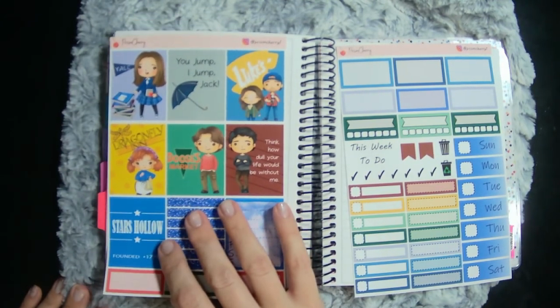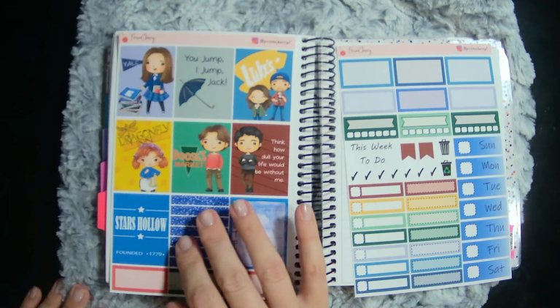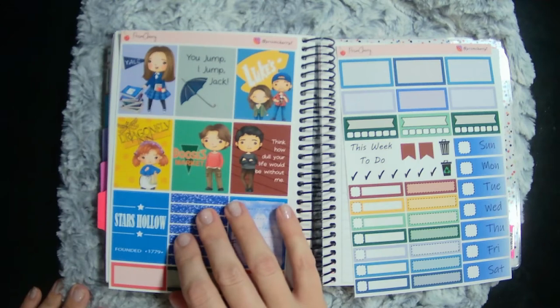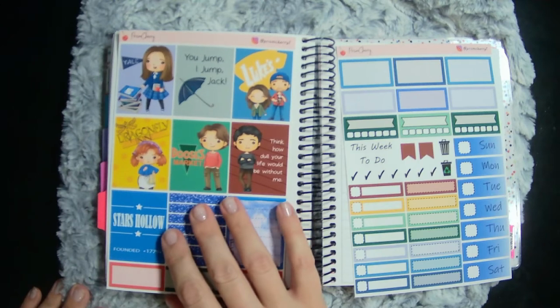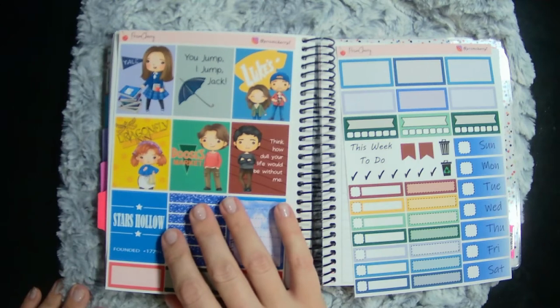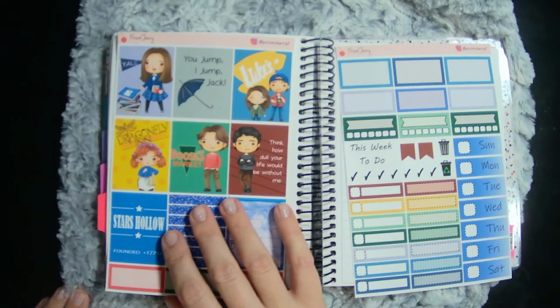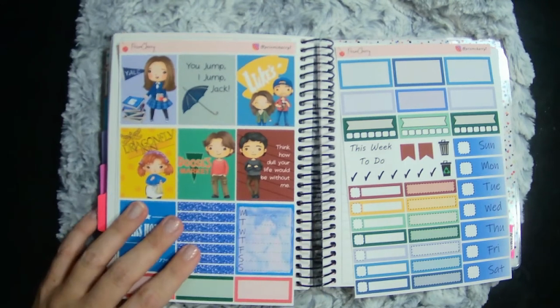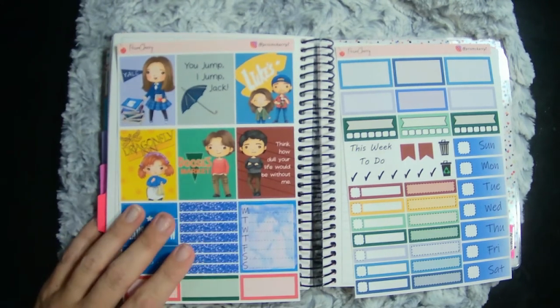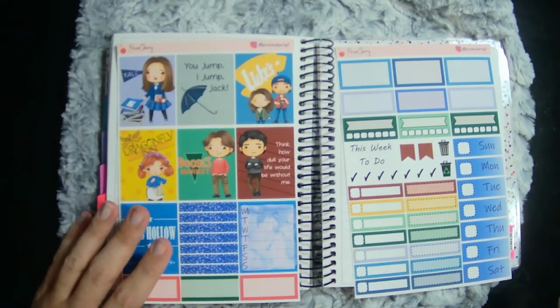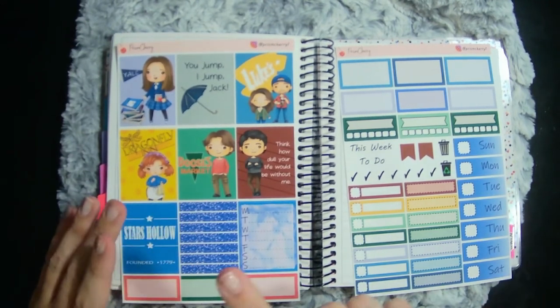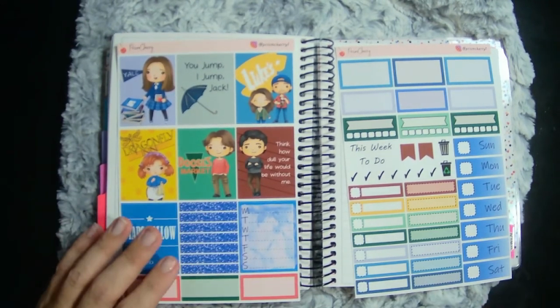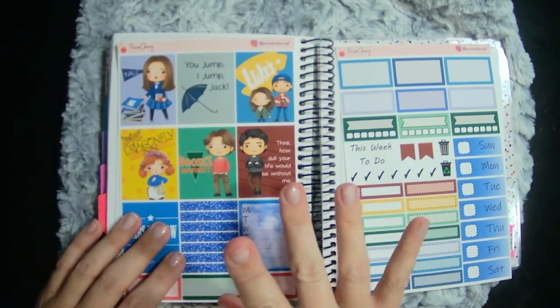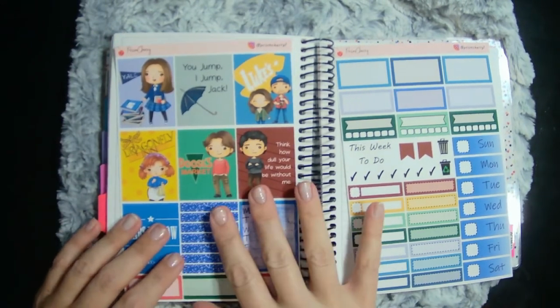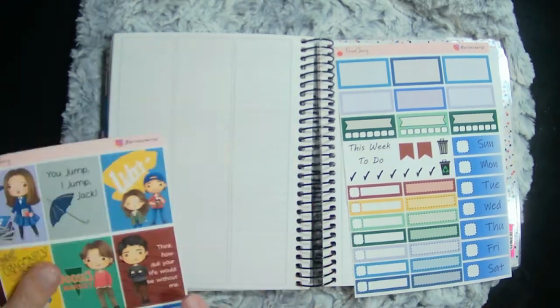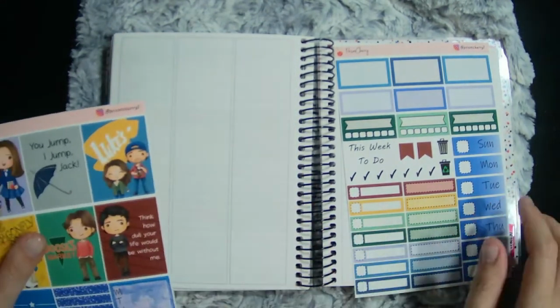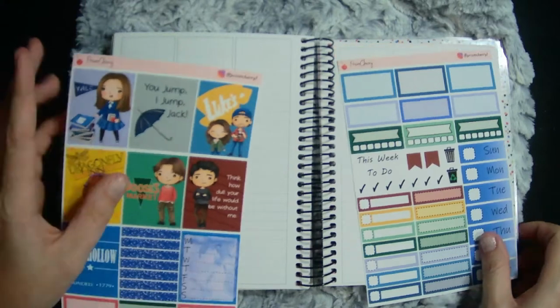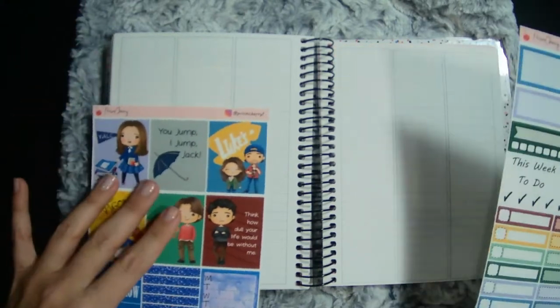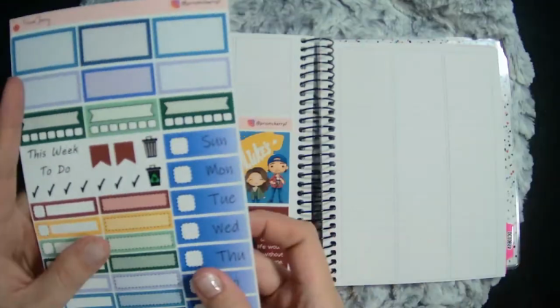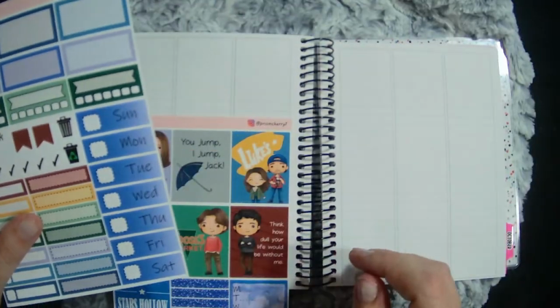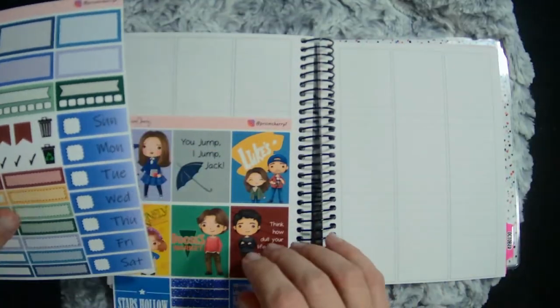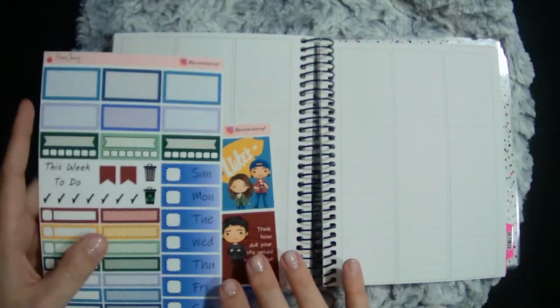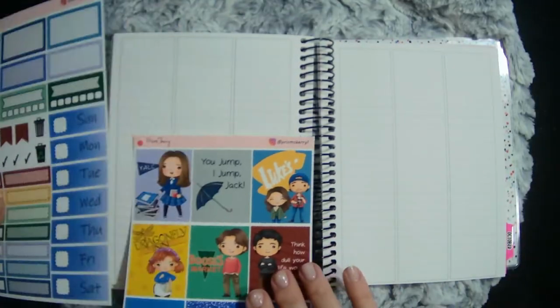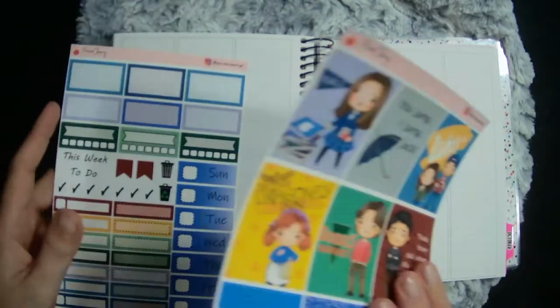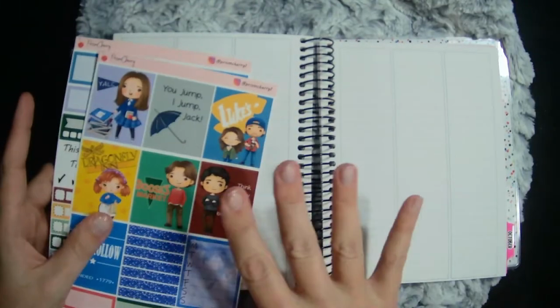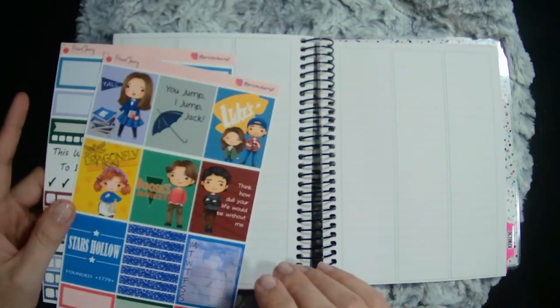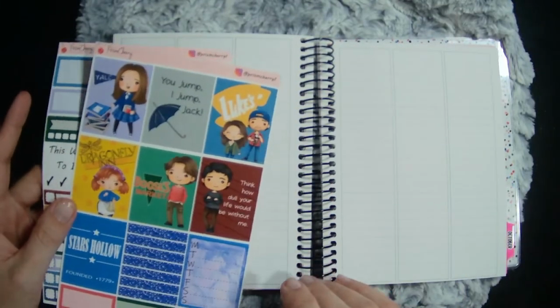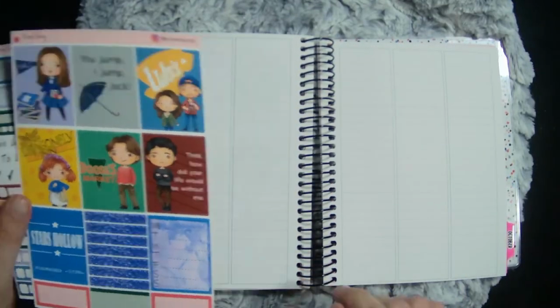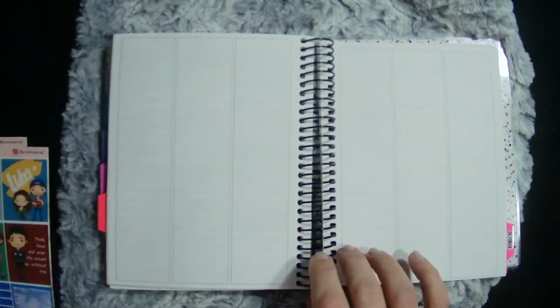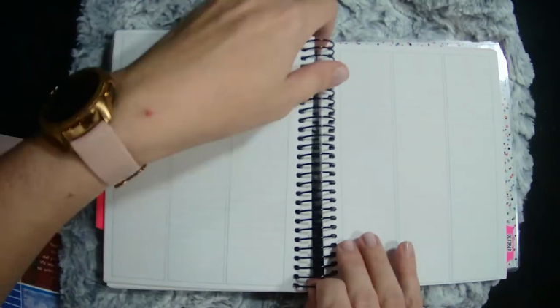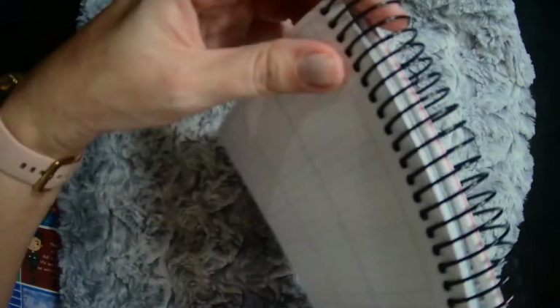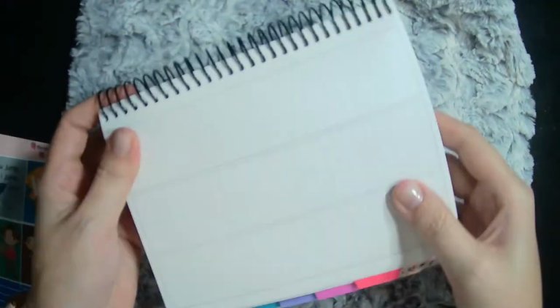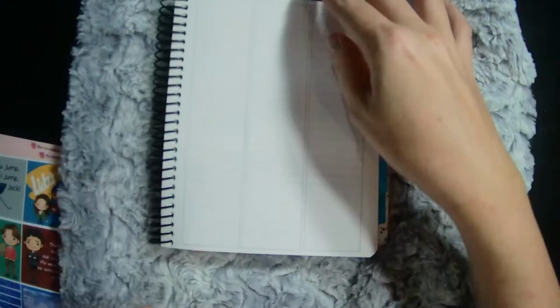I grabbed this one from Prism Cherry — this was probably my first order with her, Prisma. I met her at a convention, so I wanted to support her, and this kit was super cute. So anyway, let's go ahead and get laying down some dates.